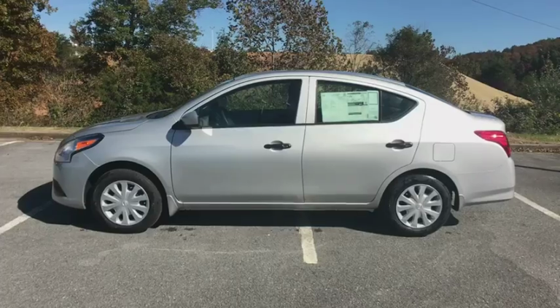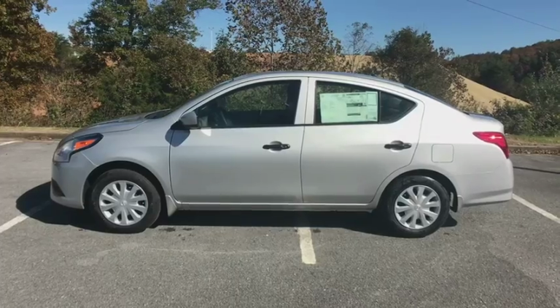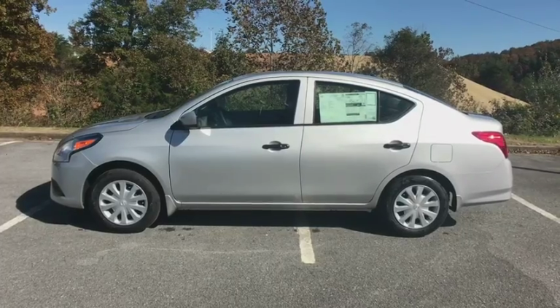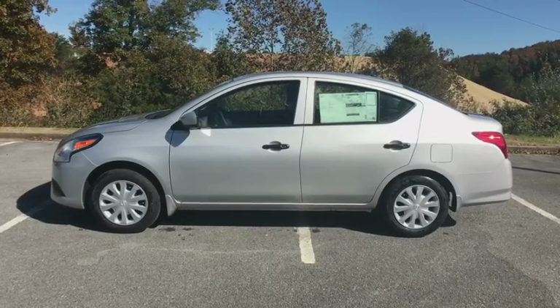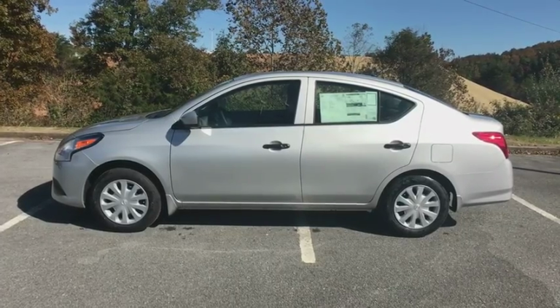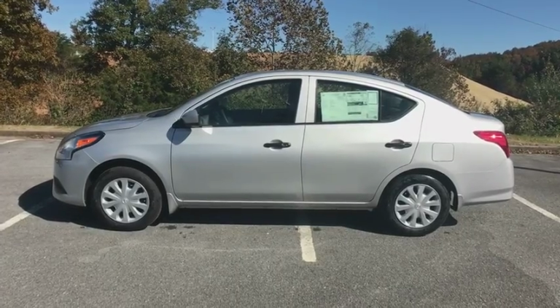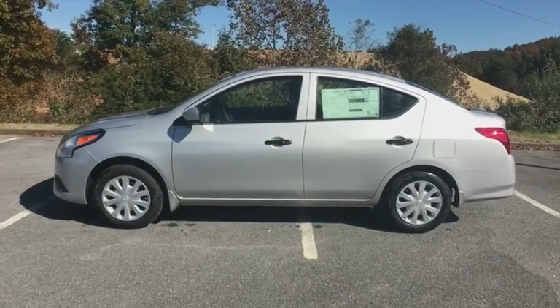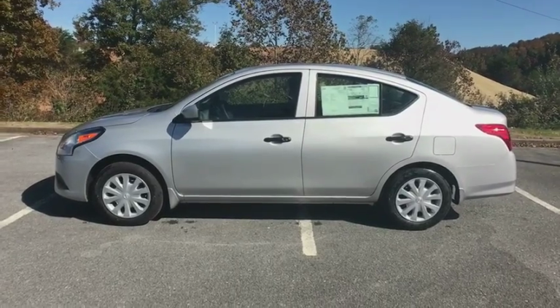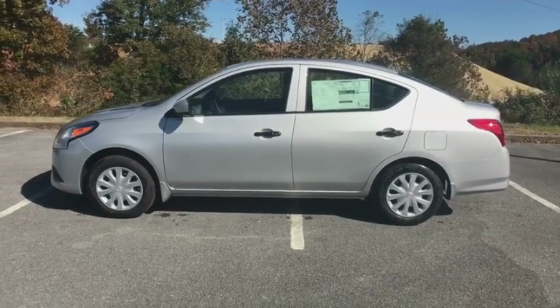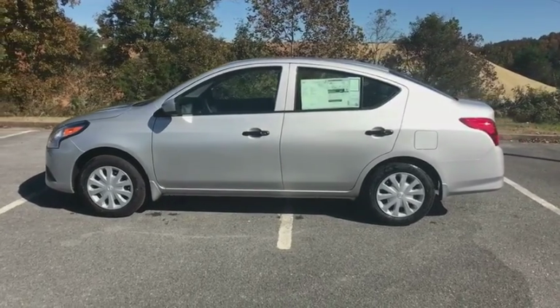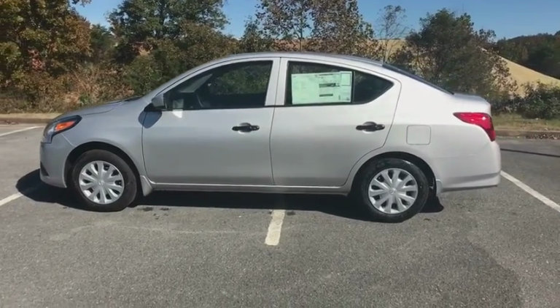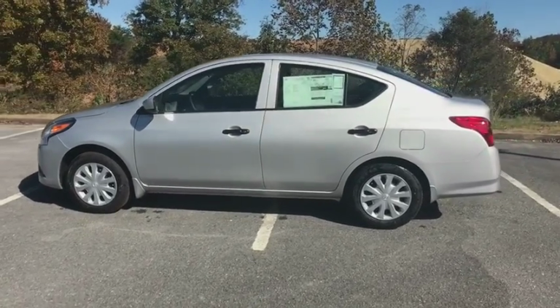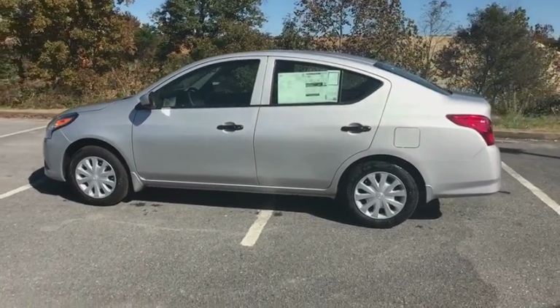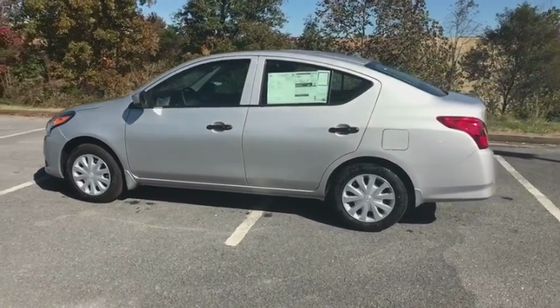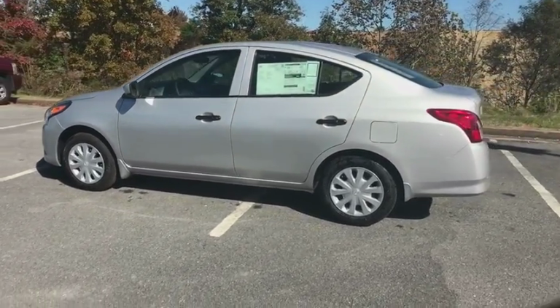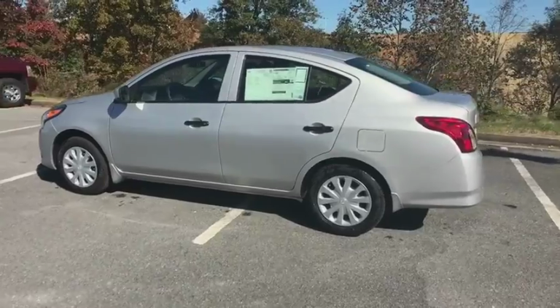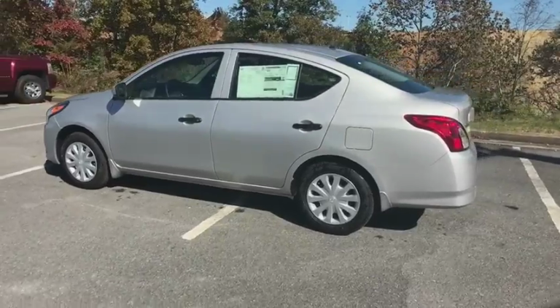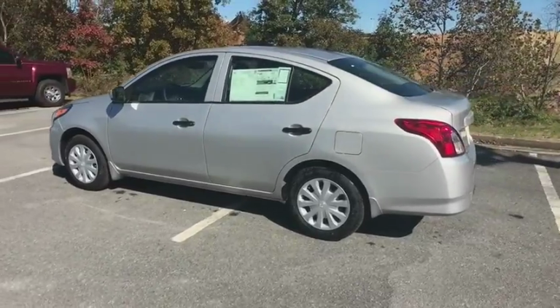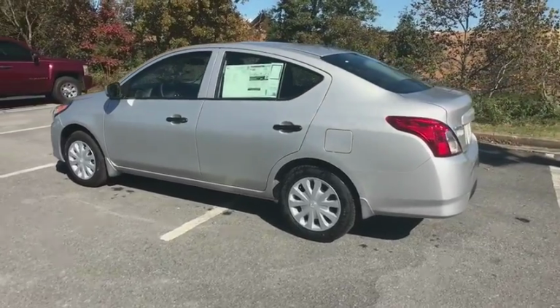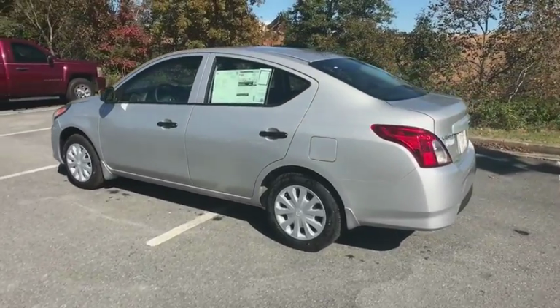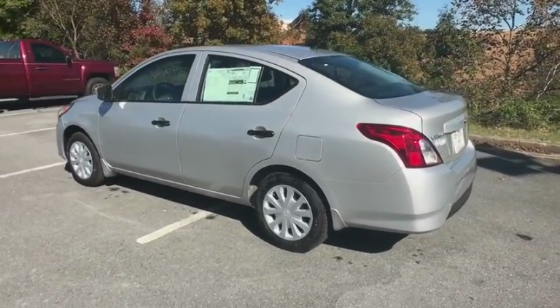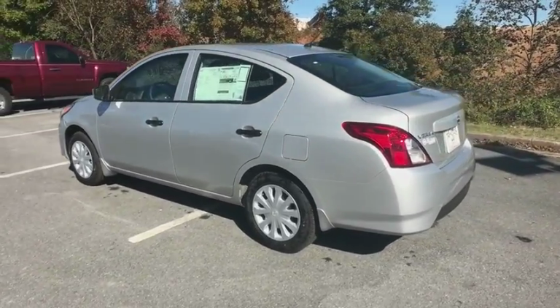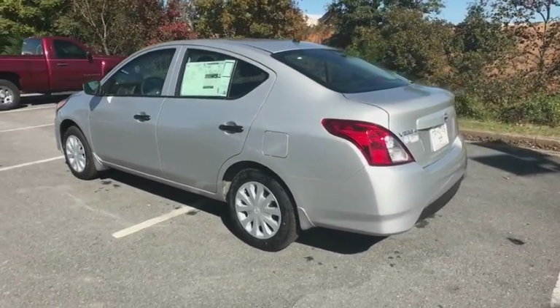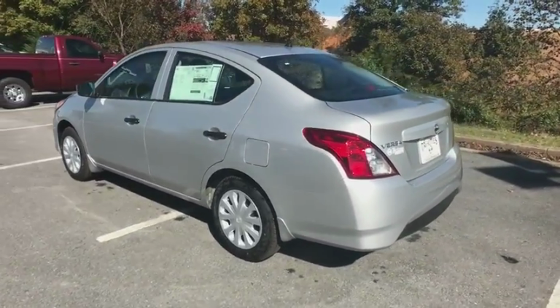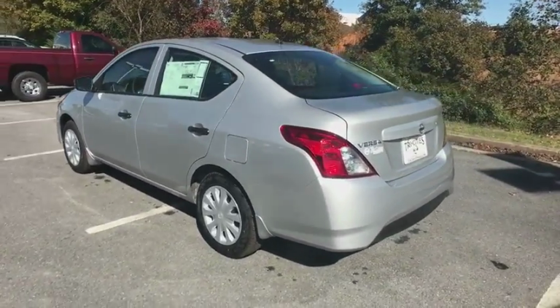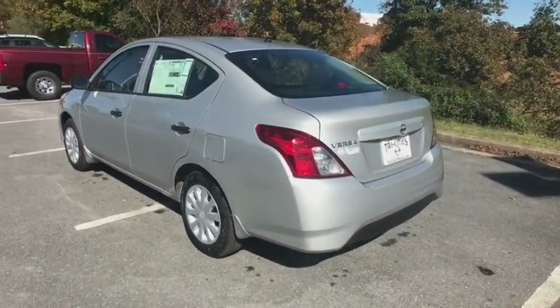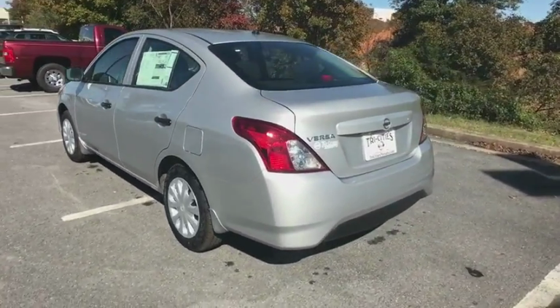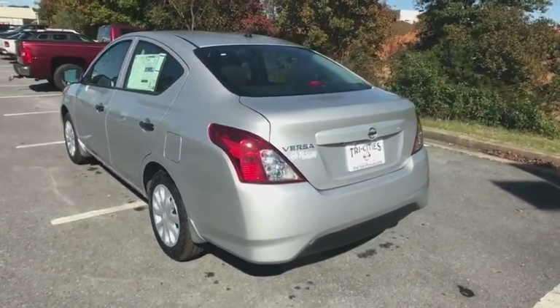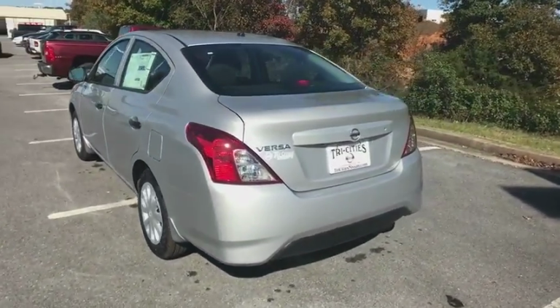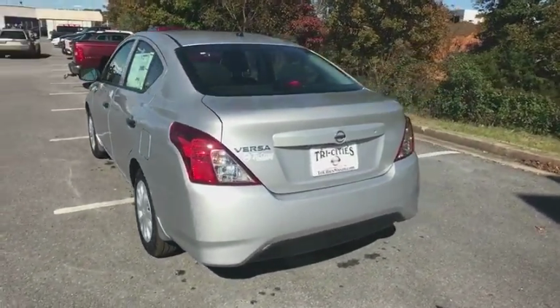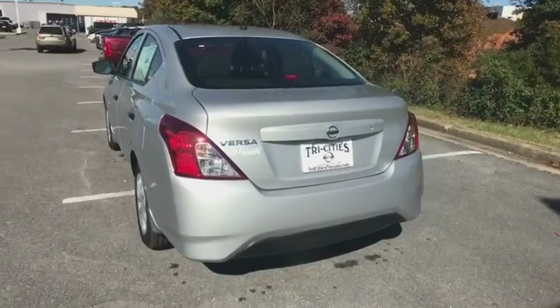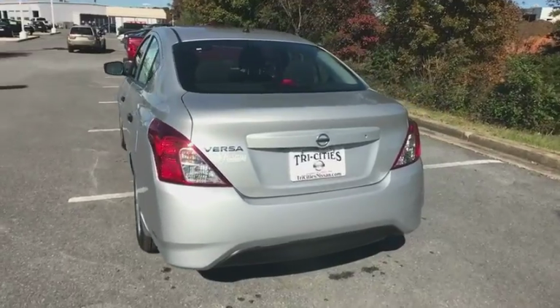The 2019 Nissan Versa. With its roomy and inviting interior, impressive technology, and exceptional gas mileage, the Nissan Versa is smart to own and fun to drive.